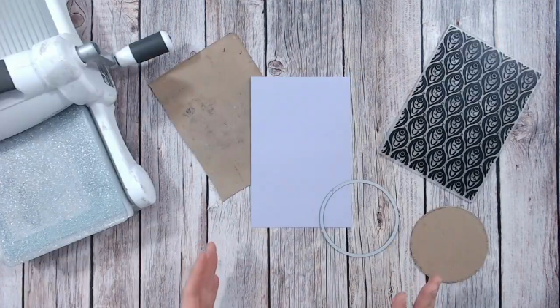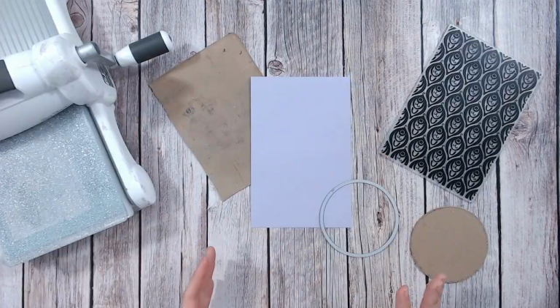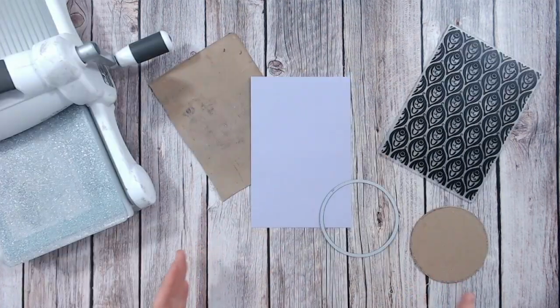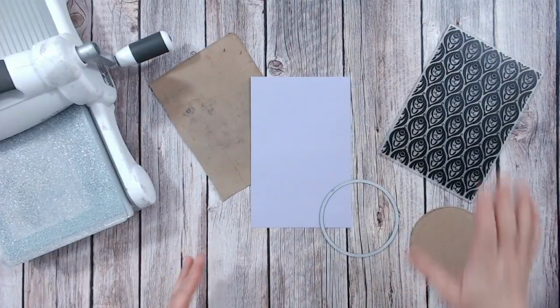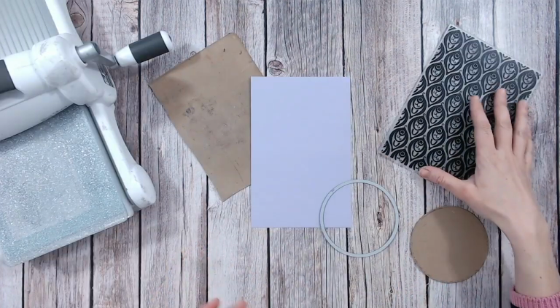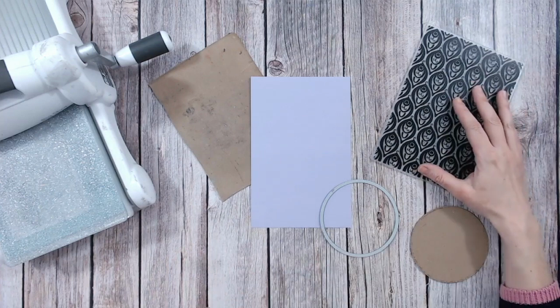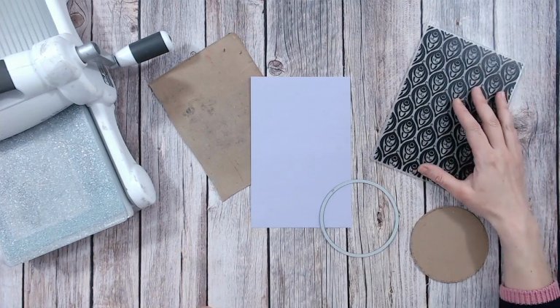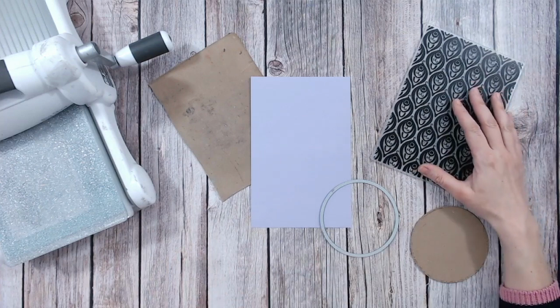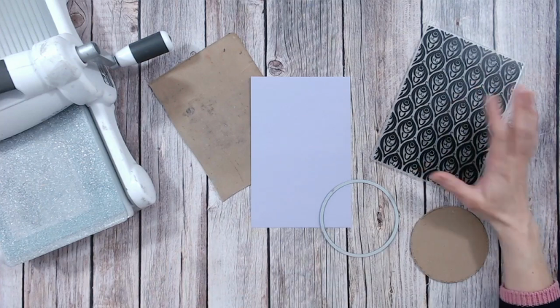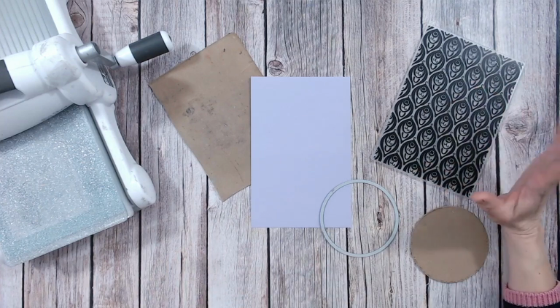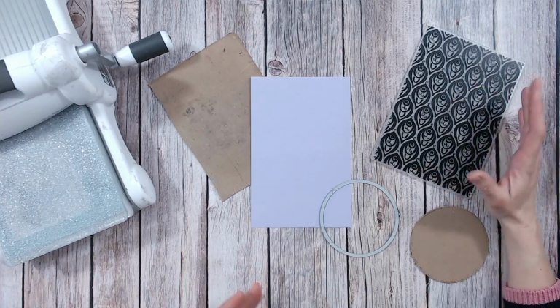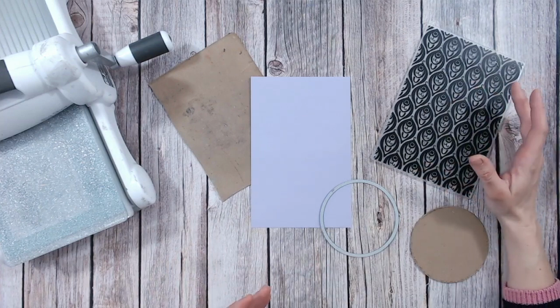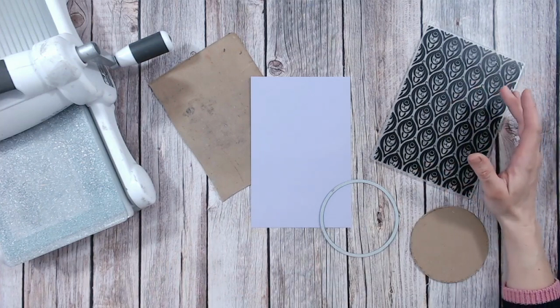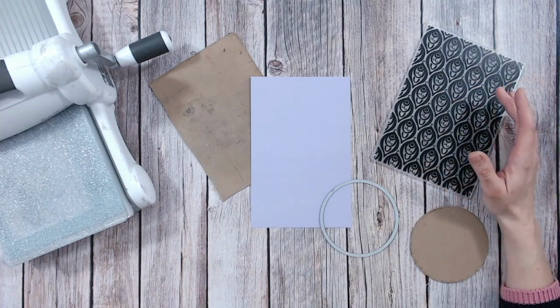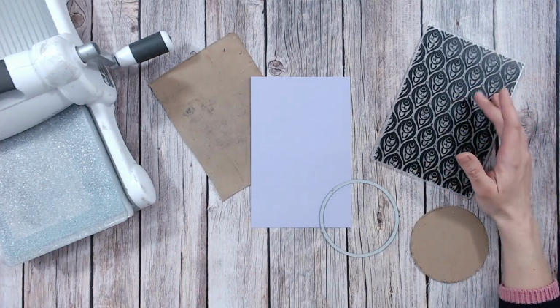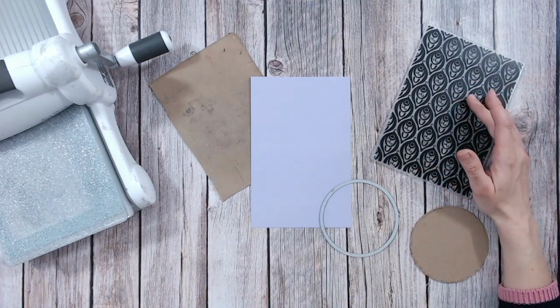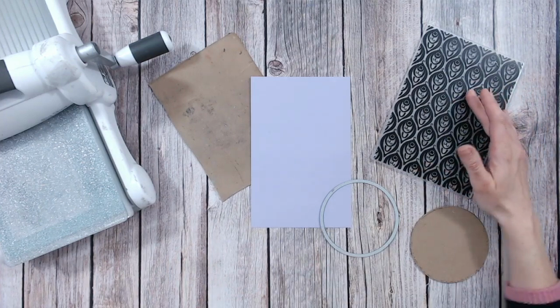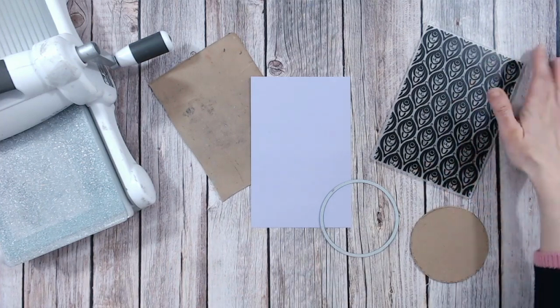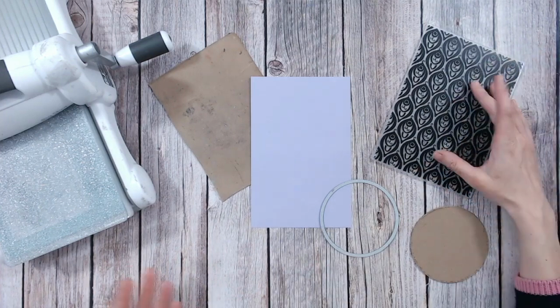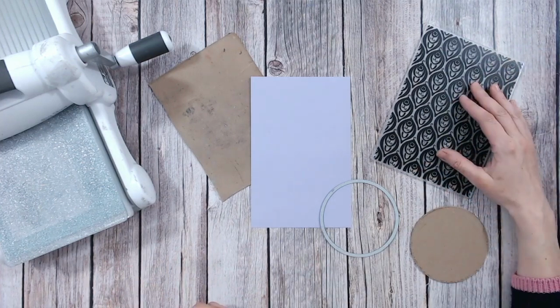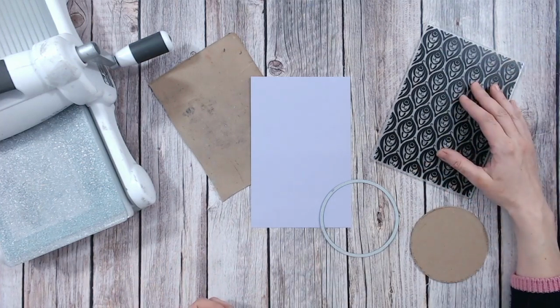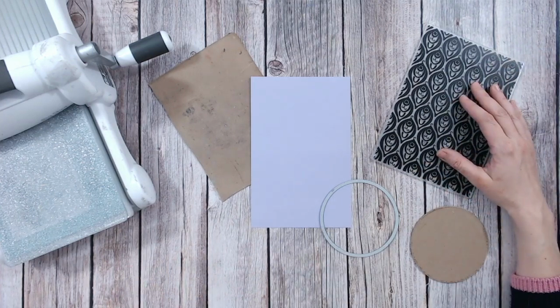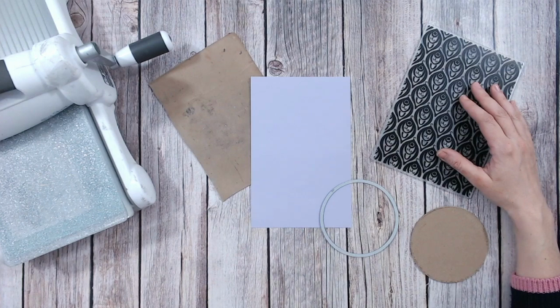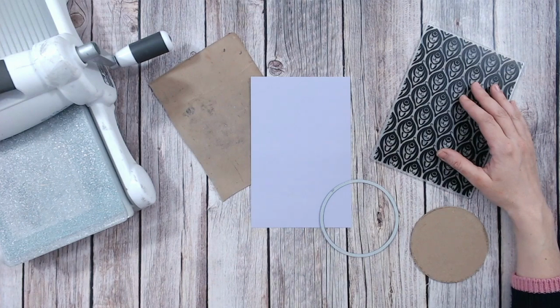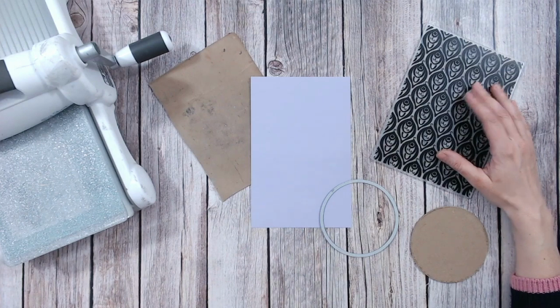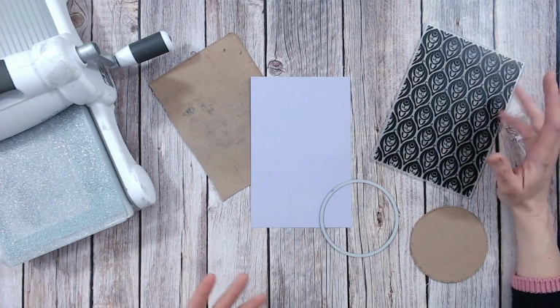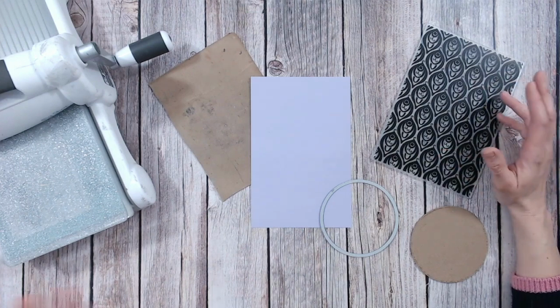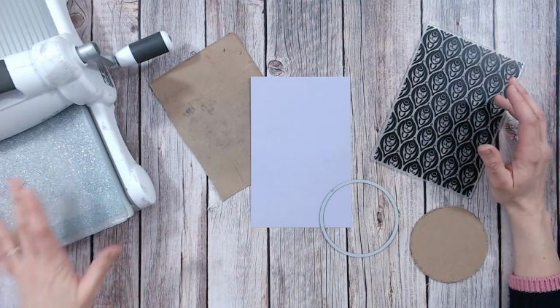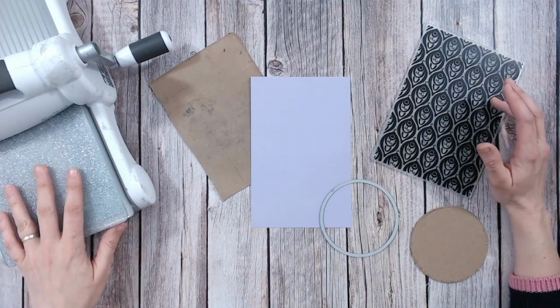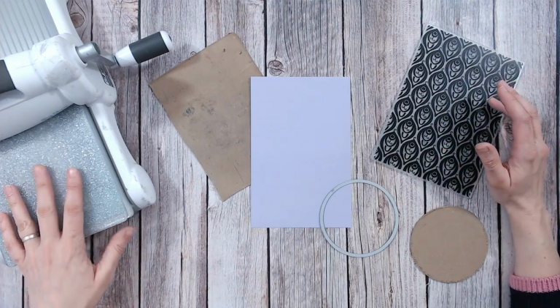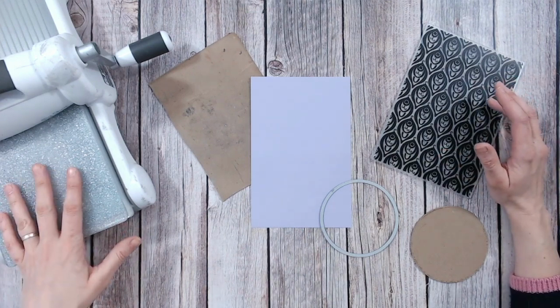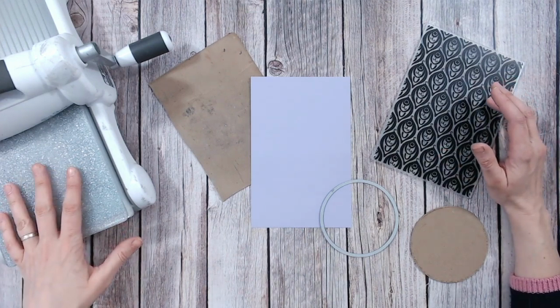To create this effect, you're going to need an embossing folder of course — one that is larger than the panel that you want to emboss, and of course make sure it fits through your die cutting machine.